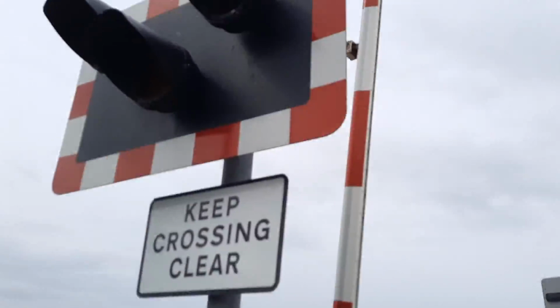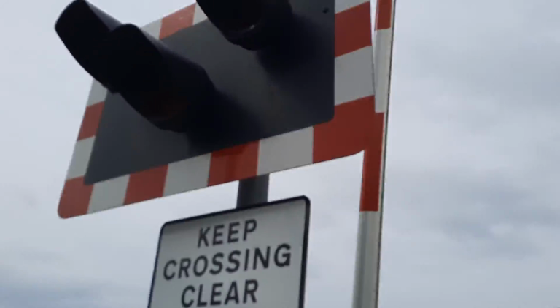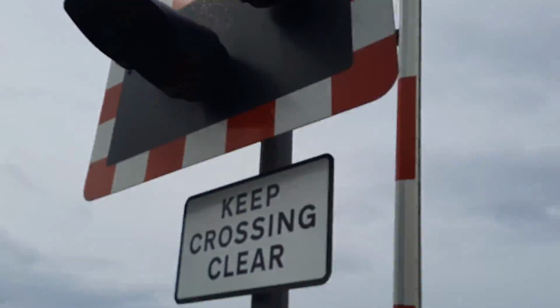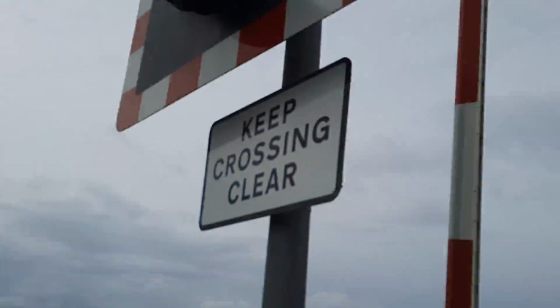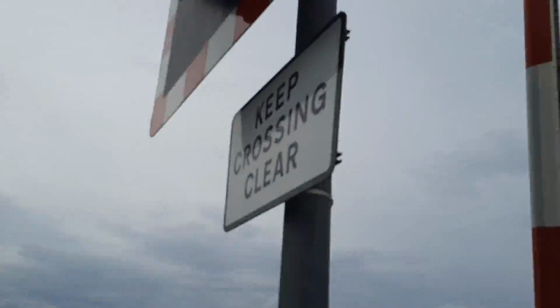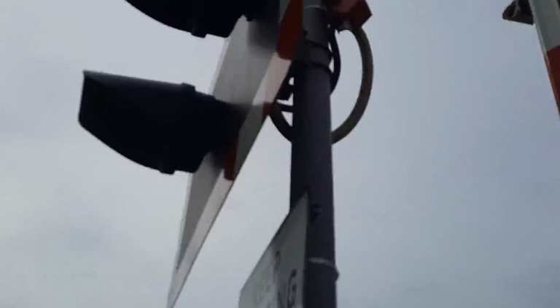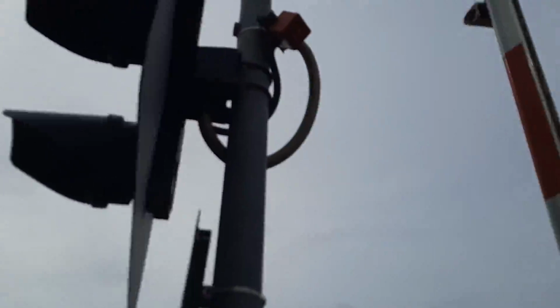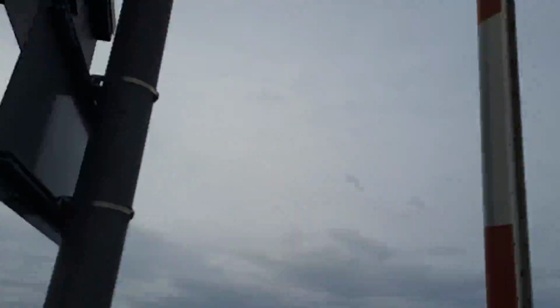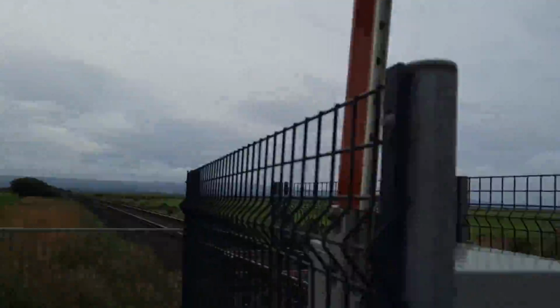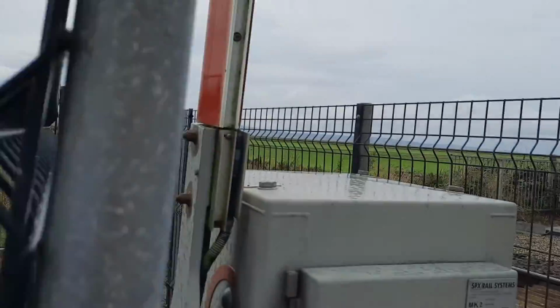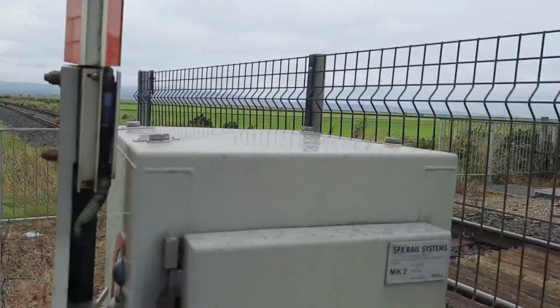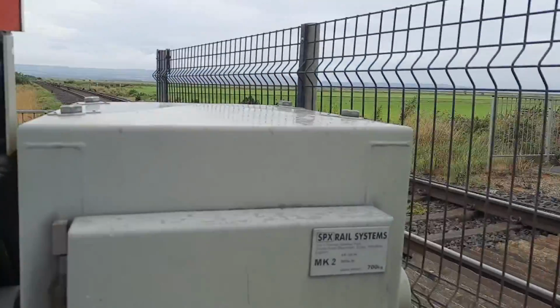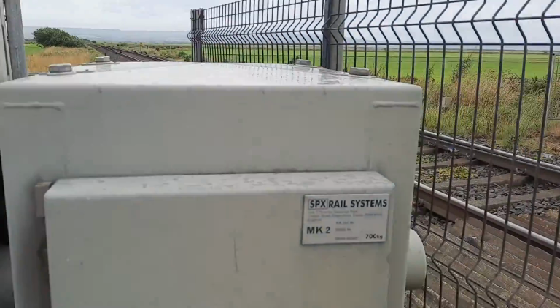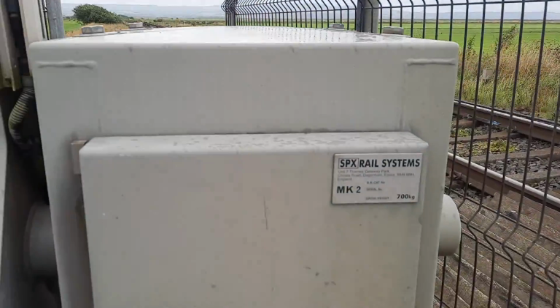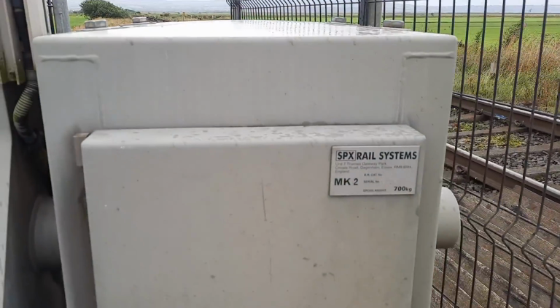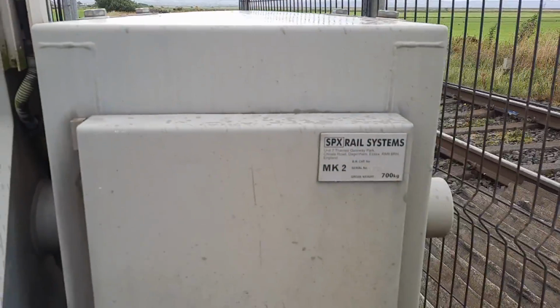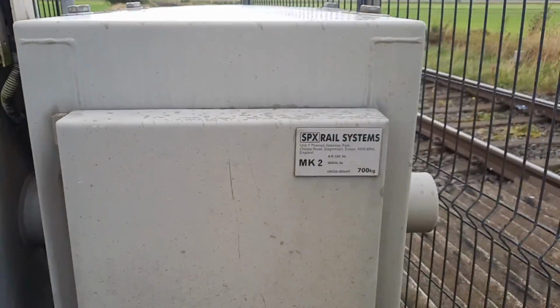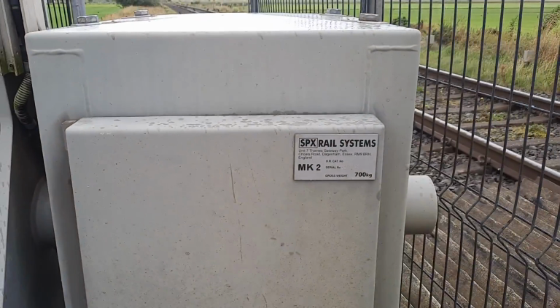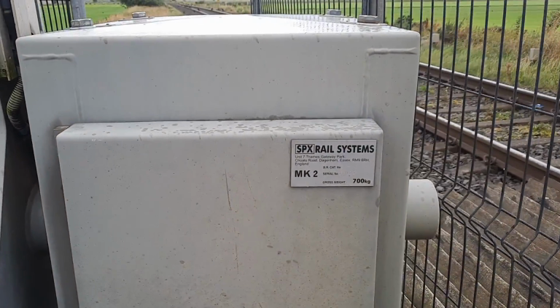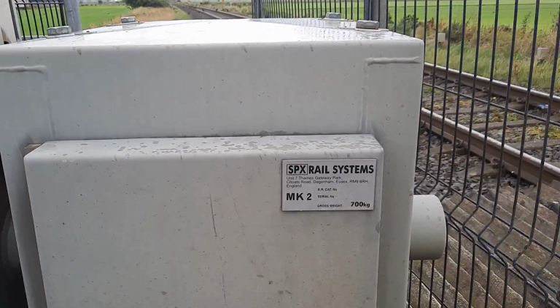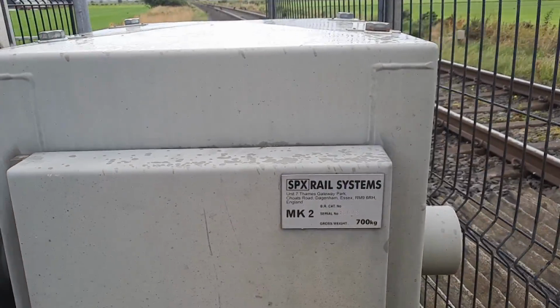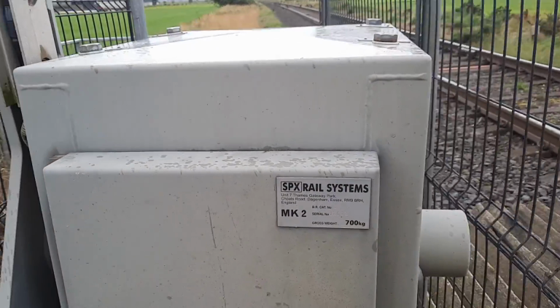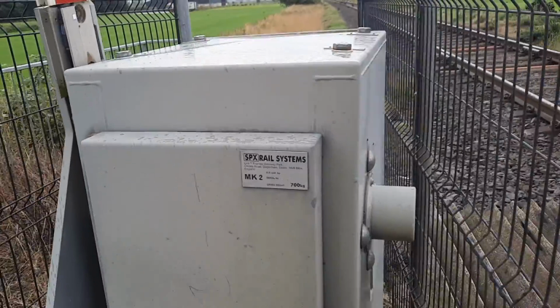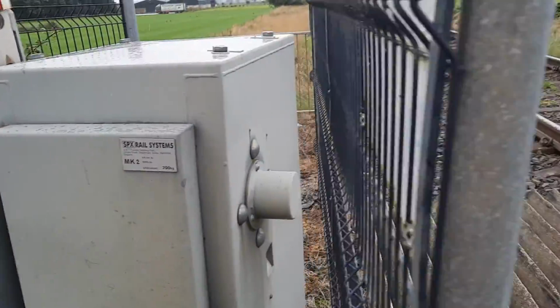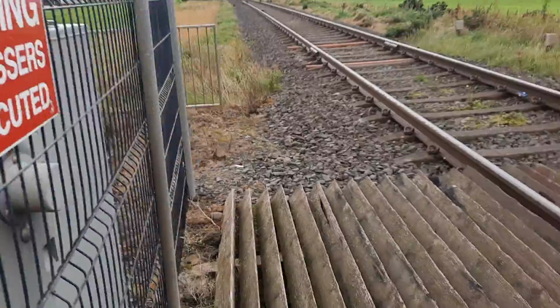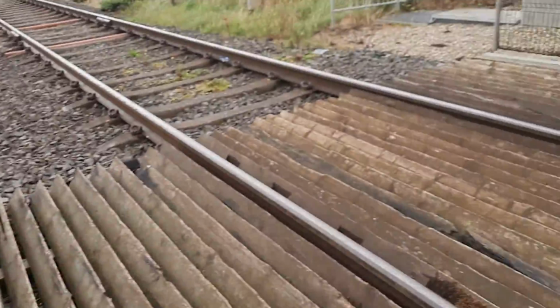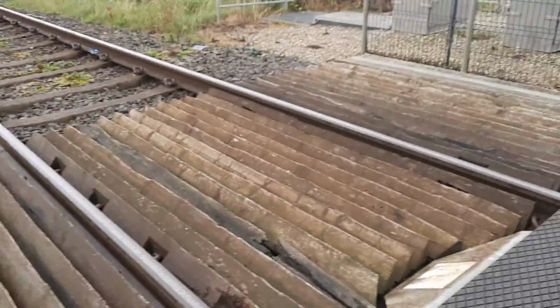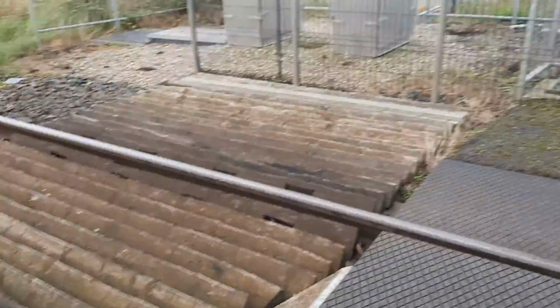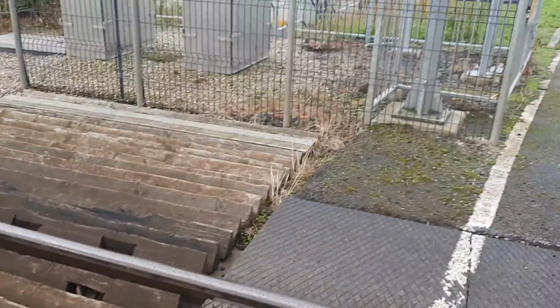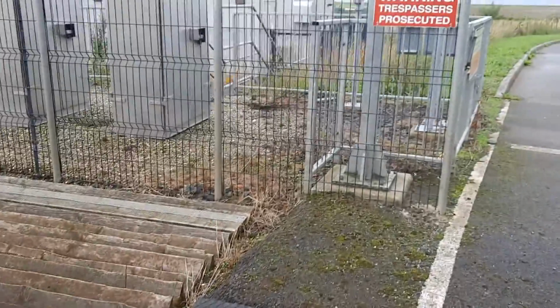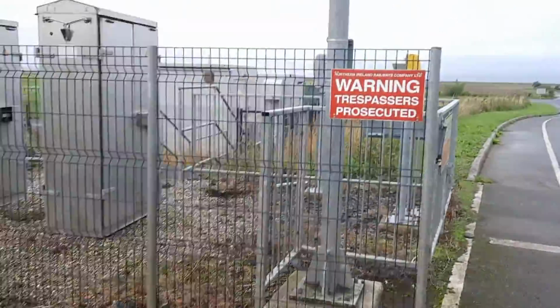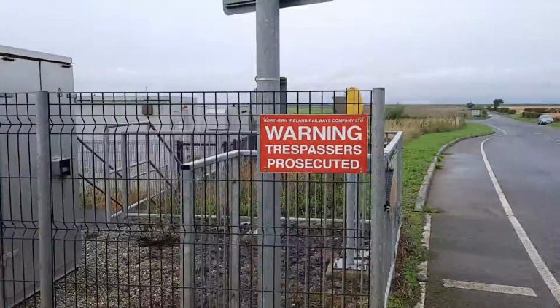Keep crossing clear. LEDs, yield alarm up there. SPX — barriers made on the 3rd of March 2013. 700kg MK2. Wooden crossing panels, woodline trespass guide.